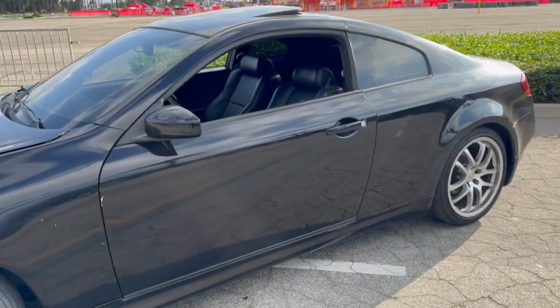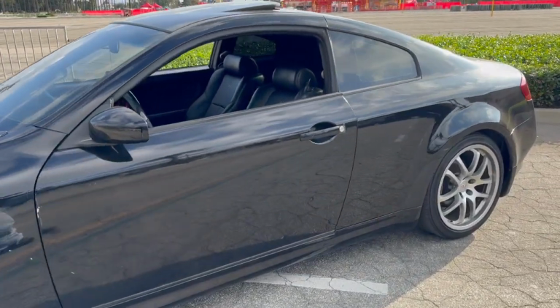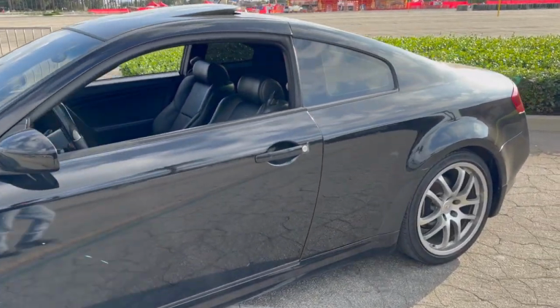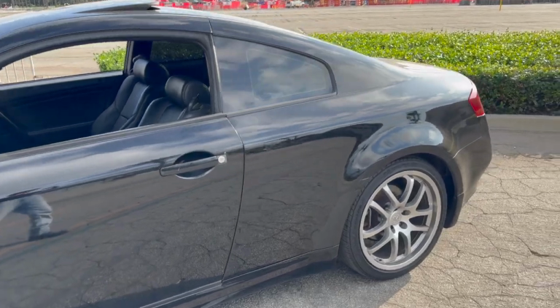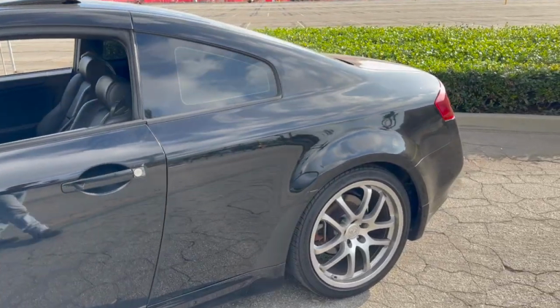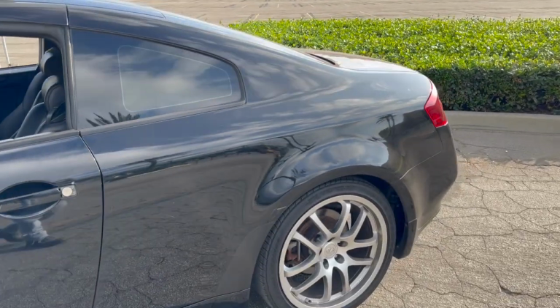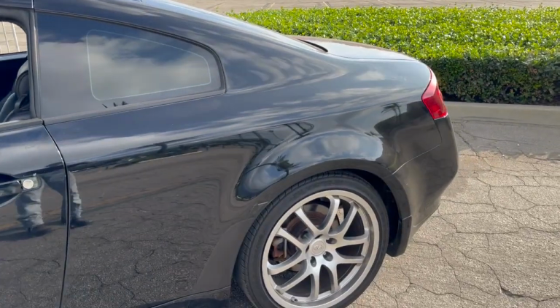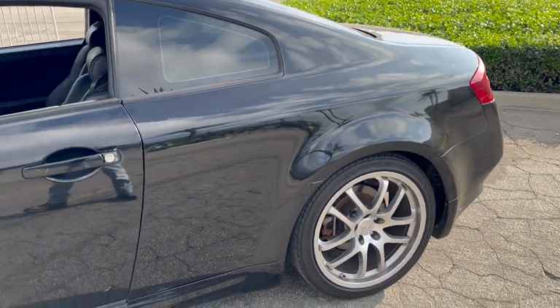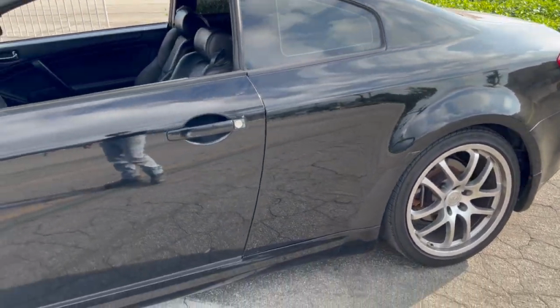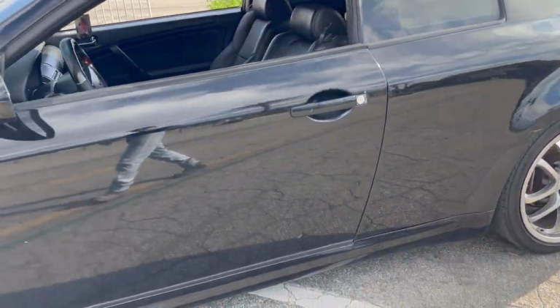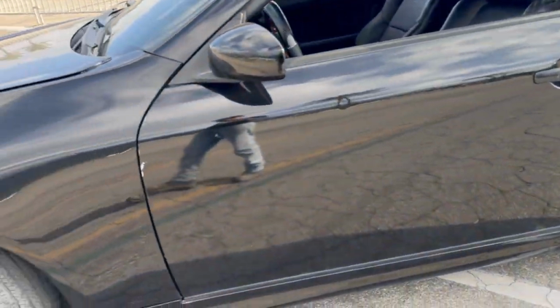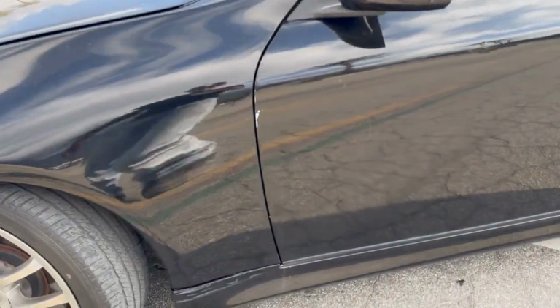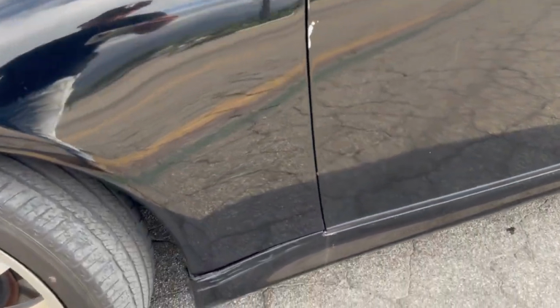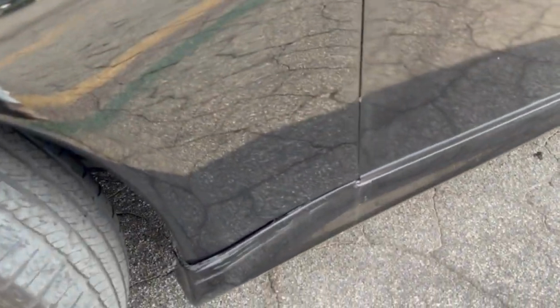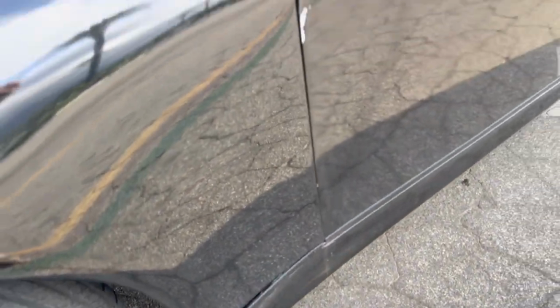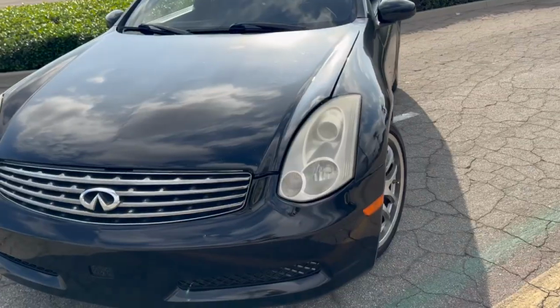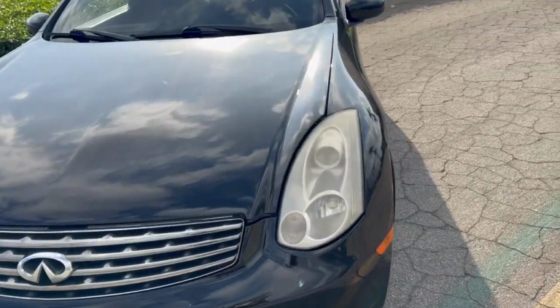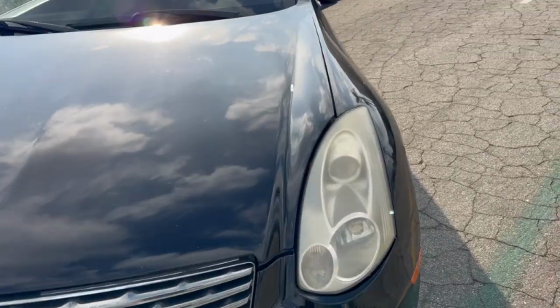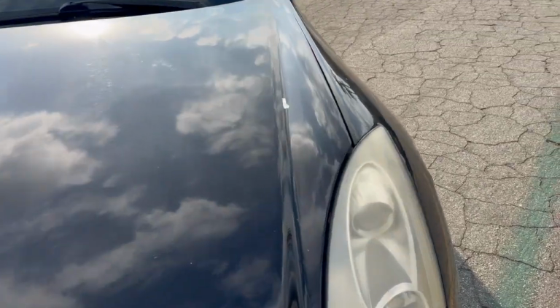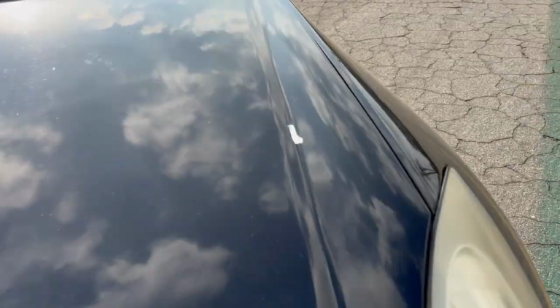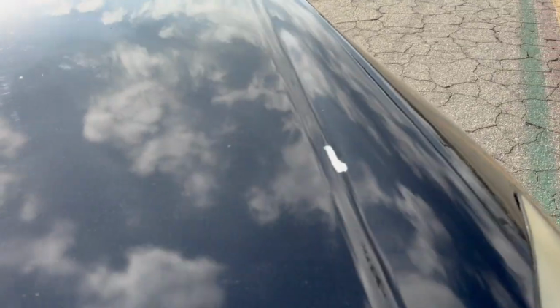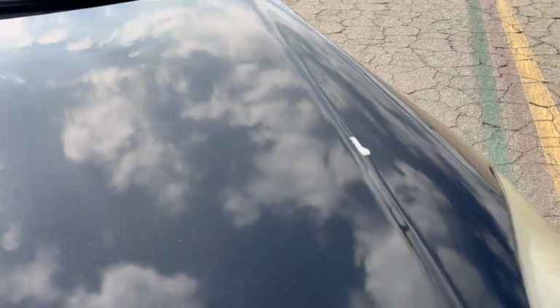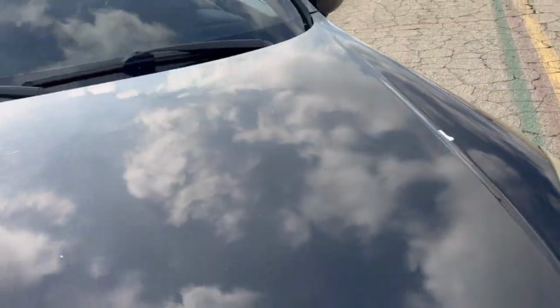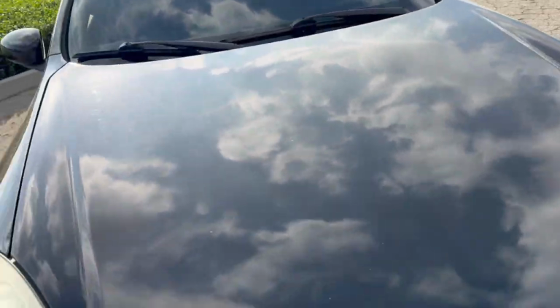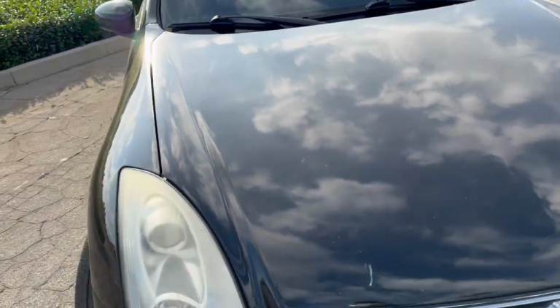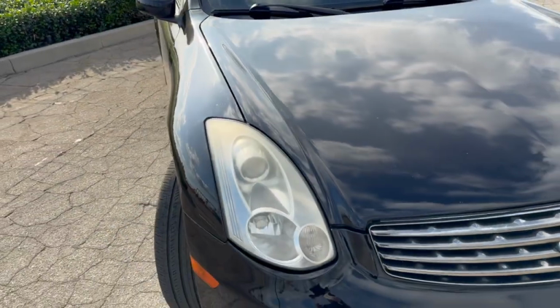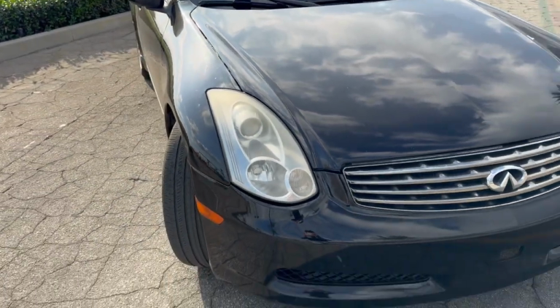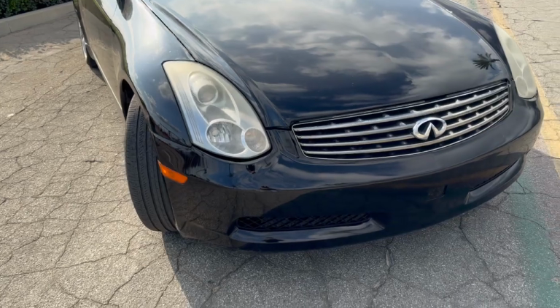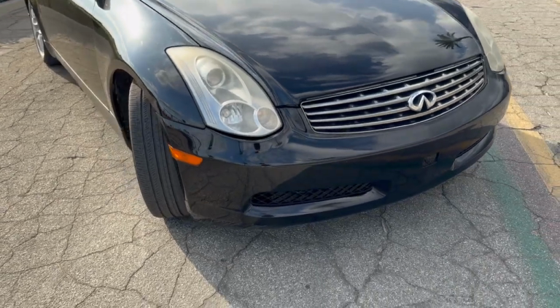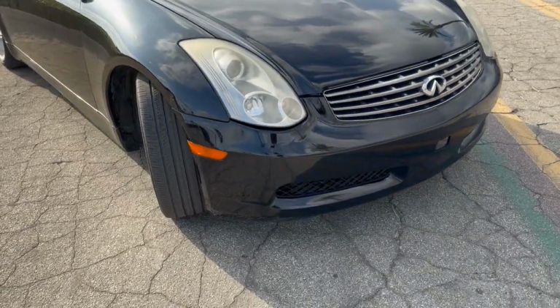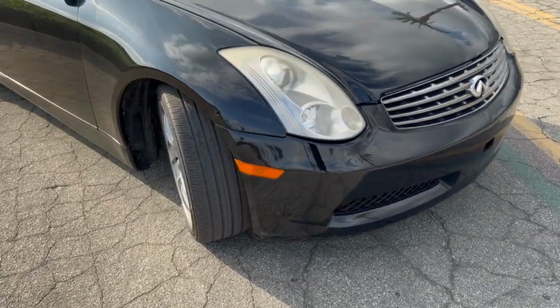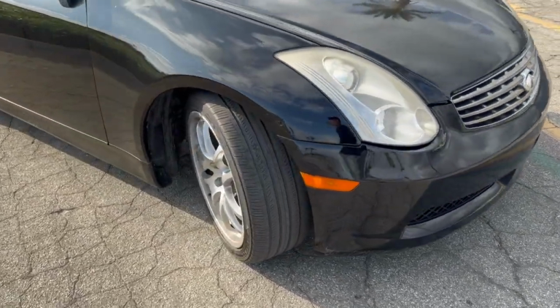The G's still here, it ain't going nowhere. I fixed it — I mean it ain't perfect, but I got some little defects here and there. But it's still a runner.